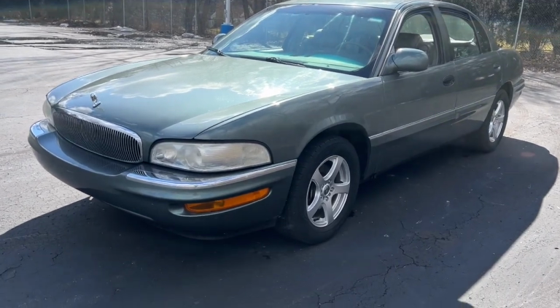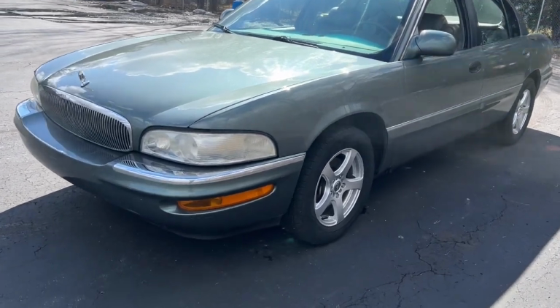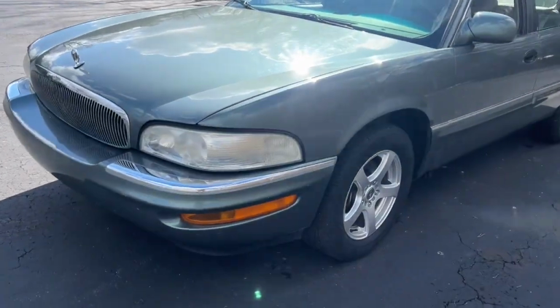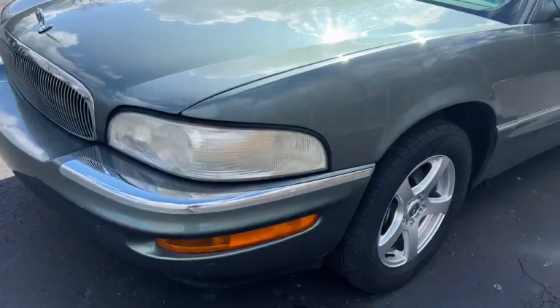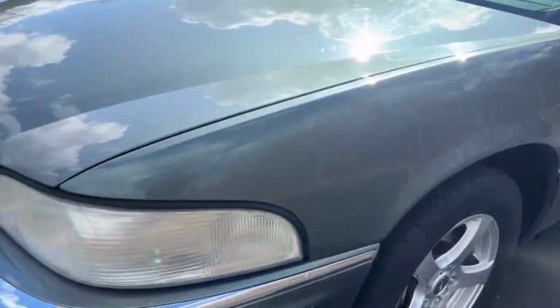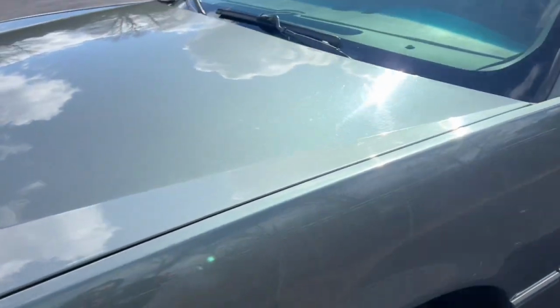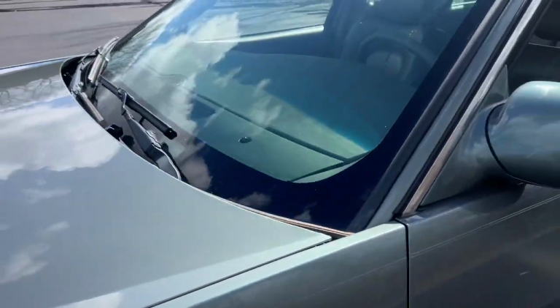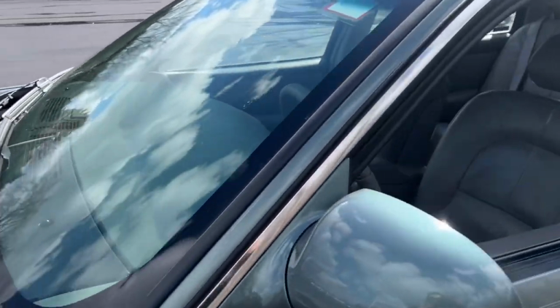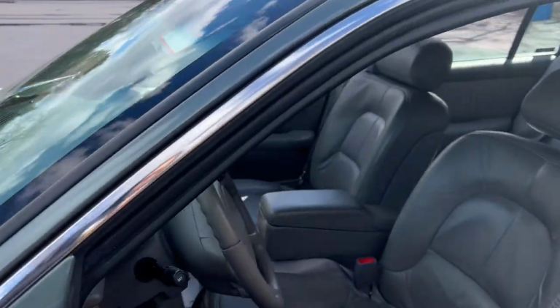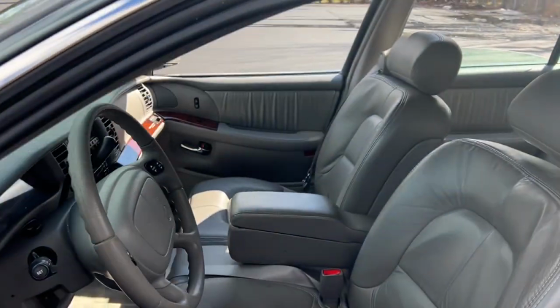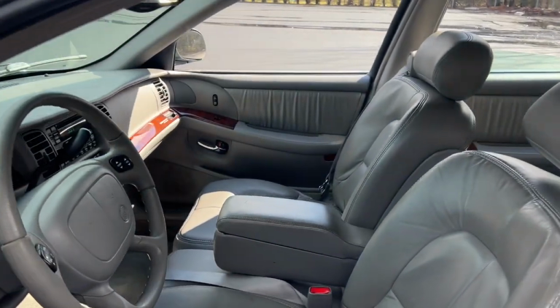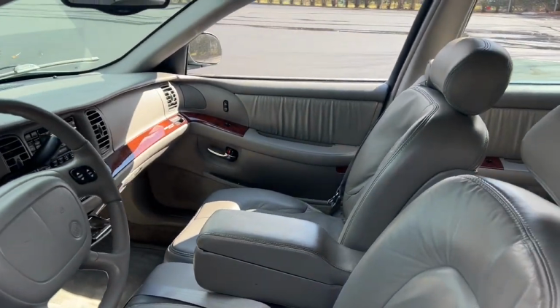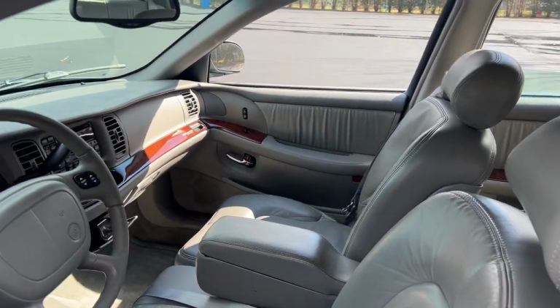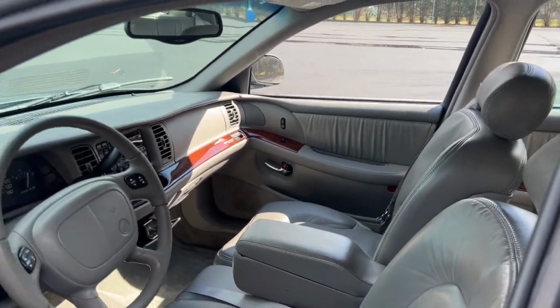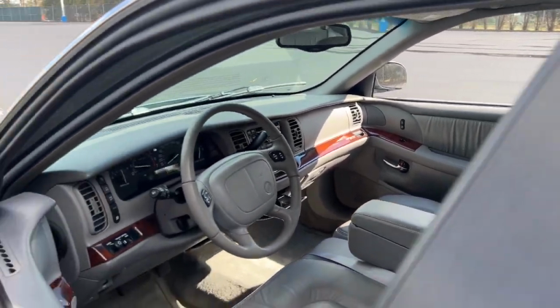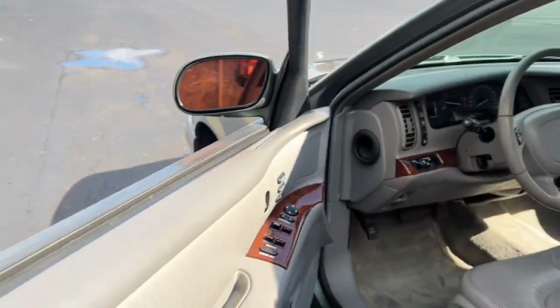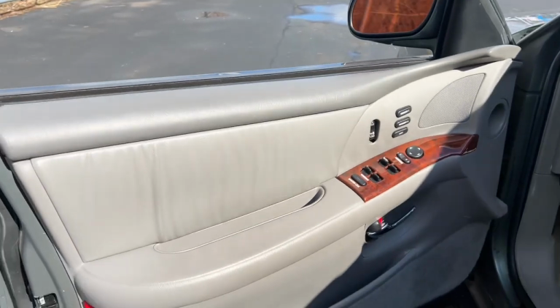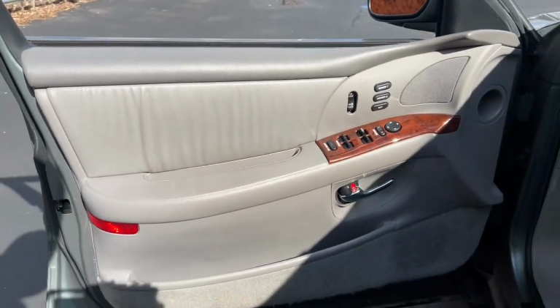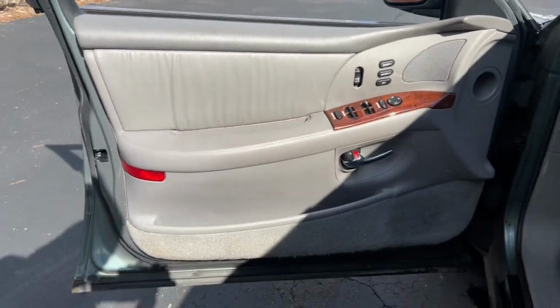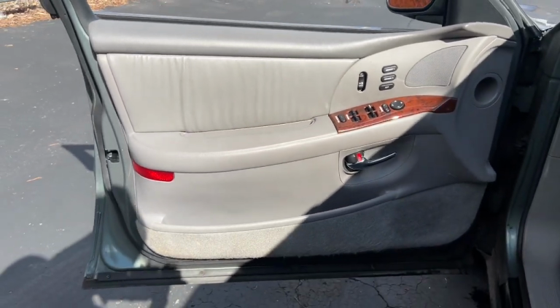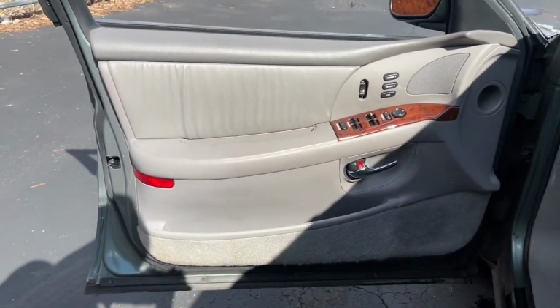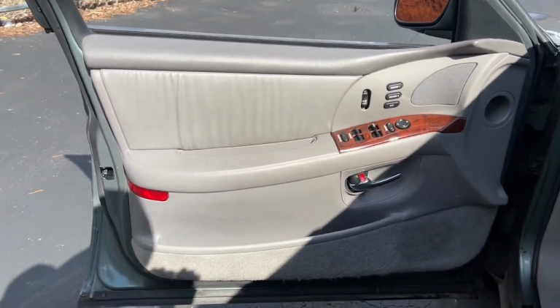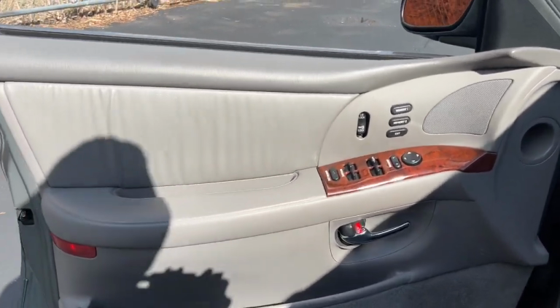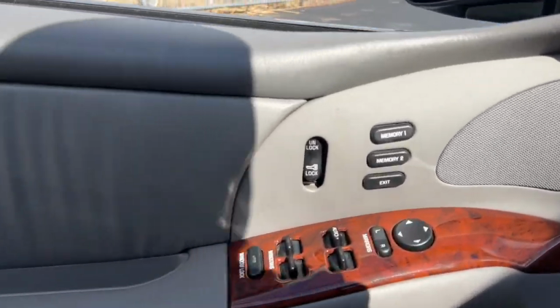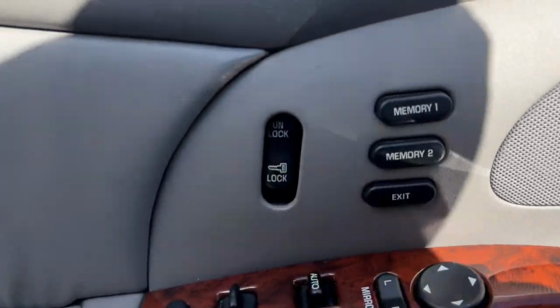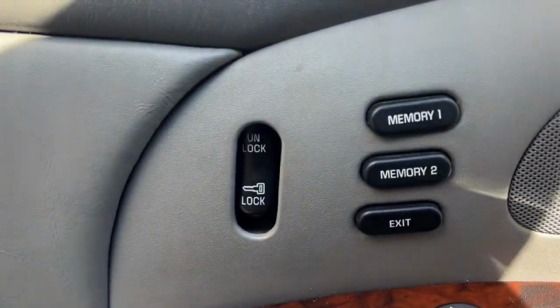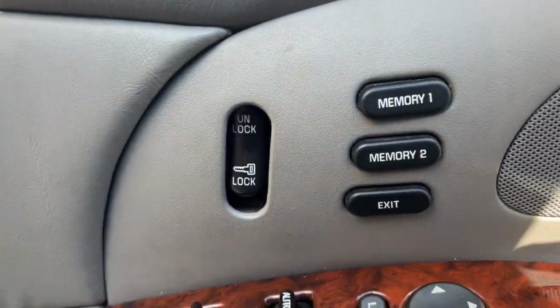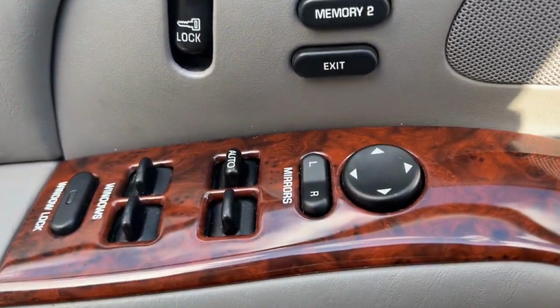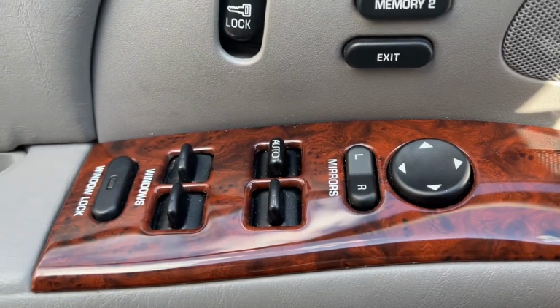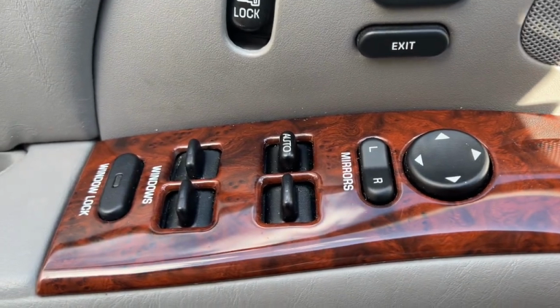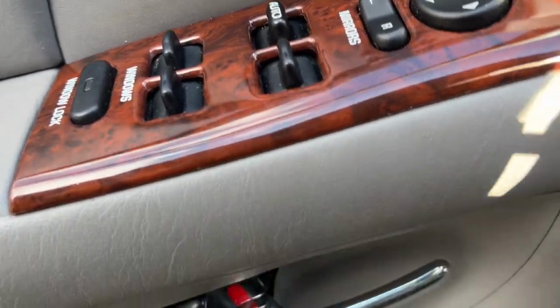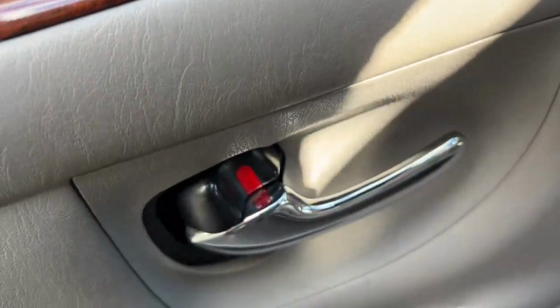Our professional staff looks forward to giving you excellent service. The following are some of this vehicle's highlighted options: keyless entry, backup camera, power passenger seat, steering wheel audio controls, aluminum wheels.